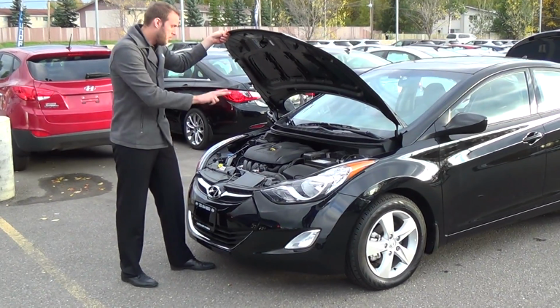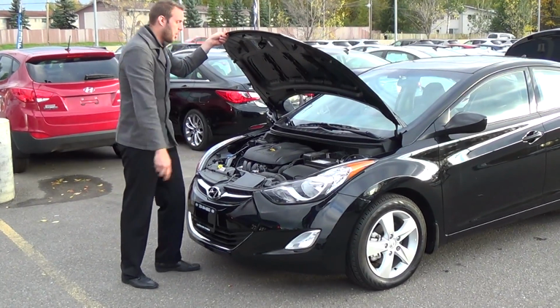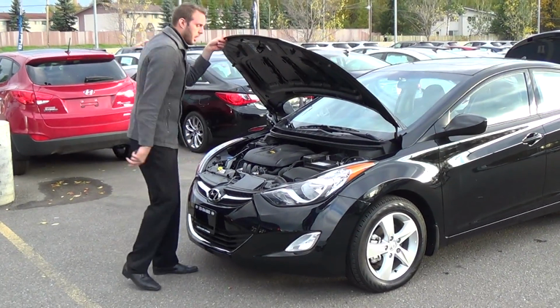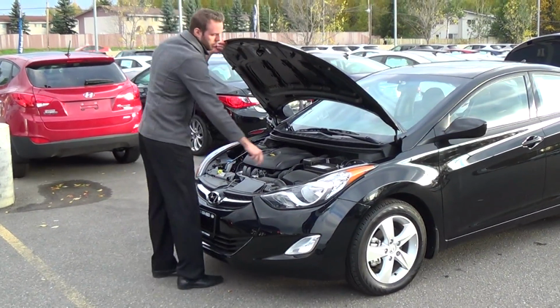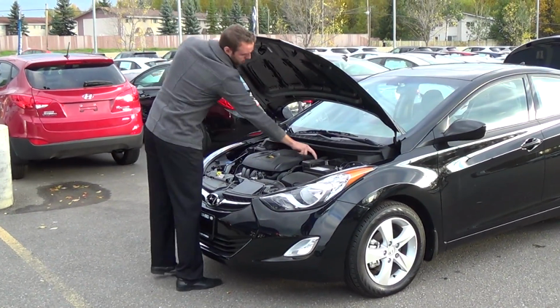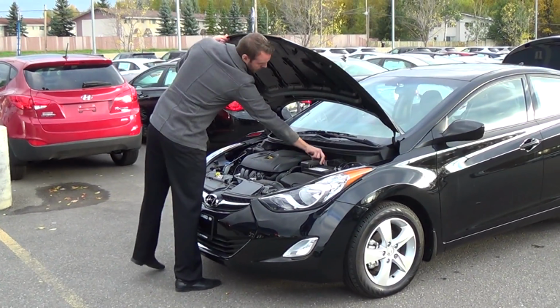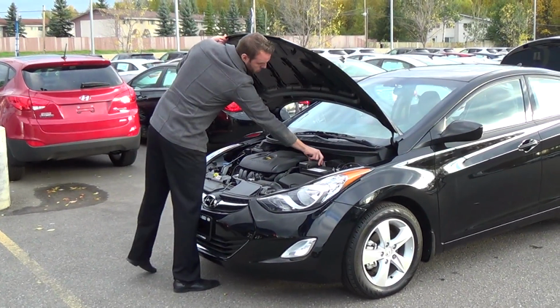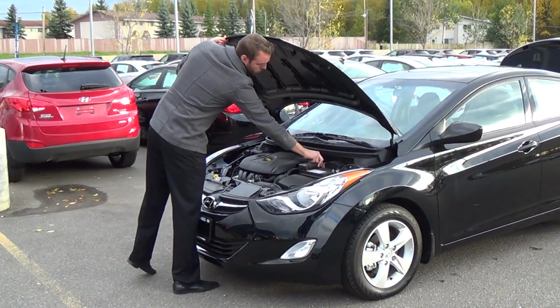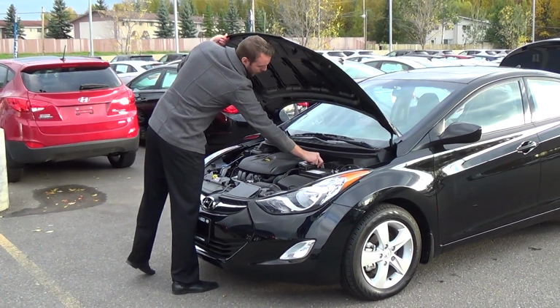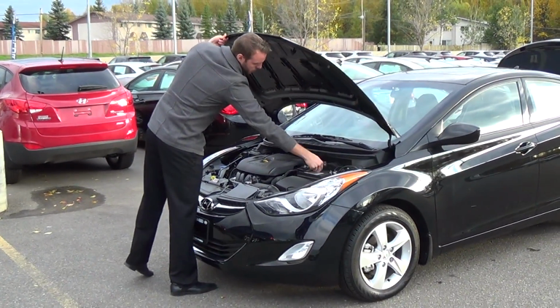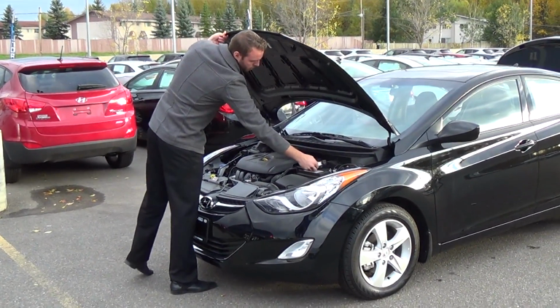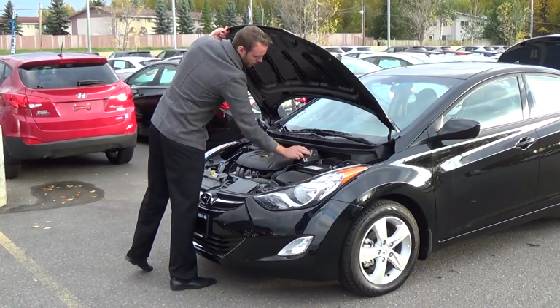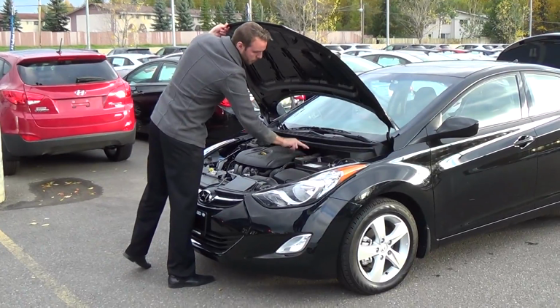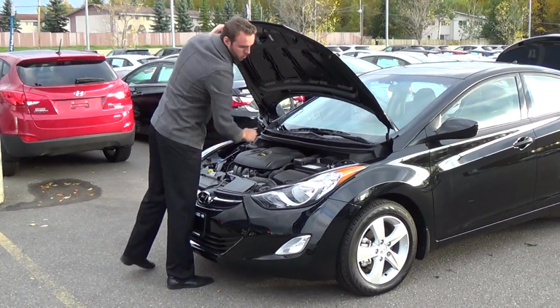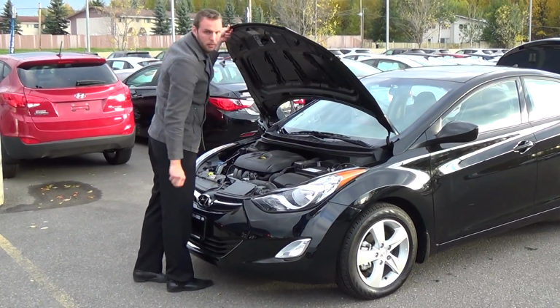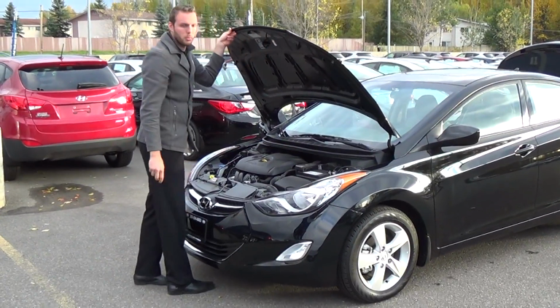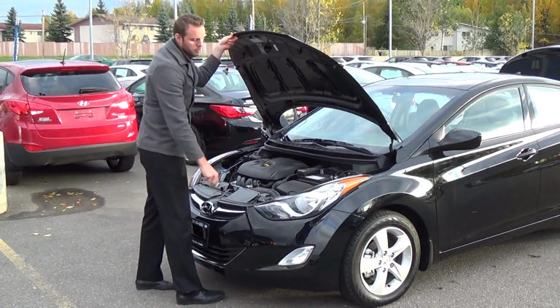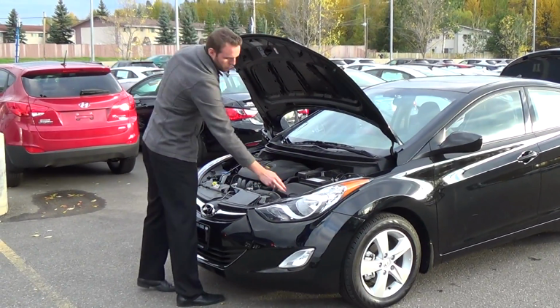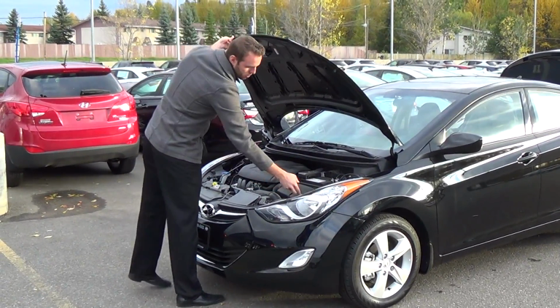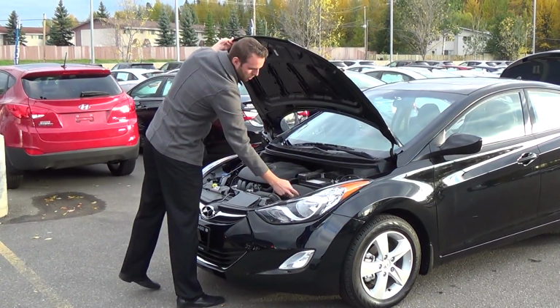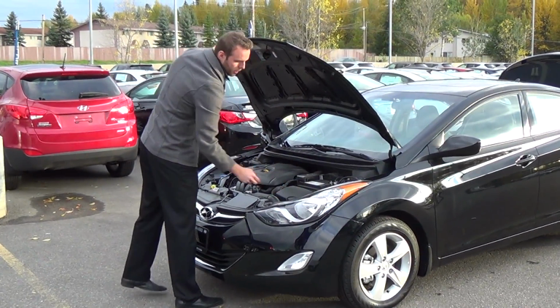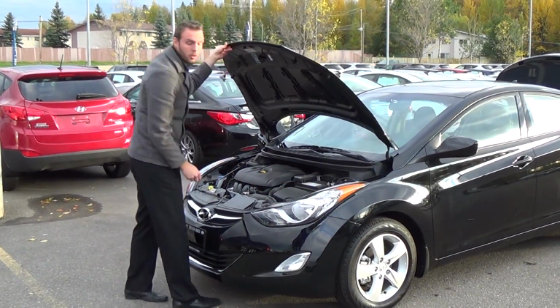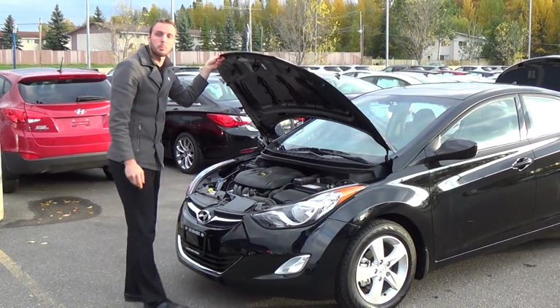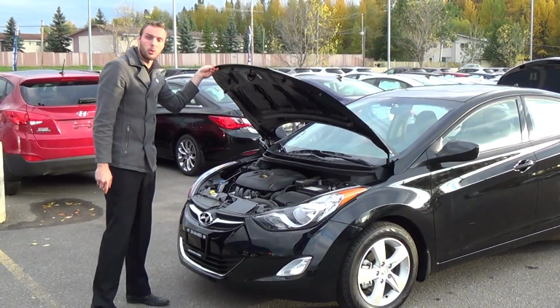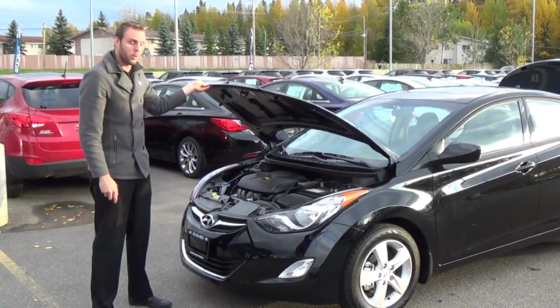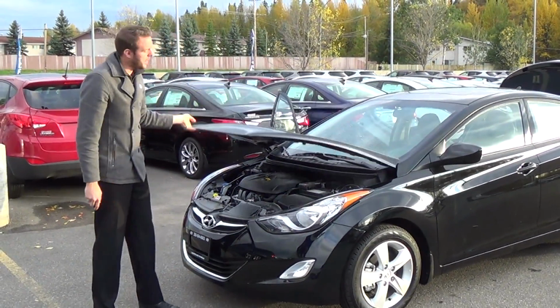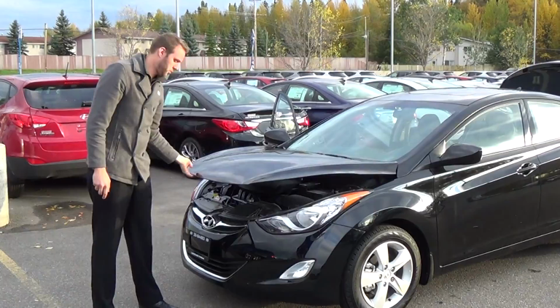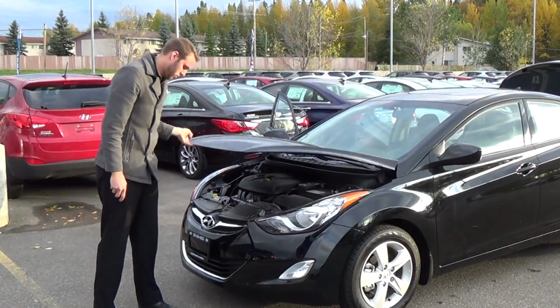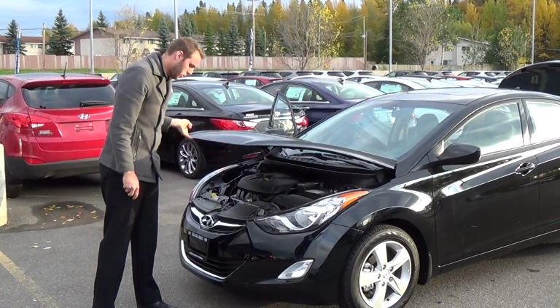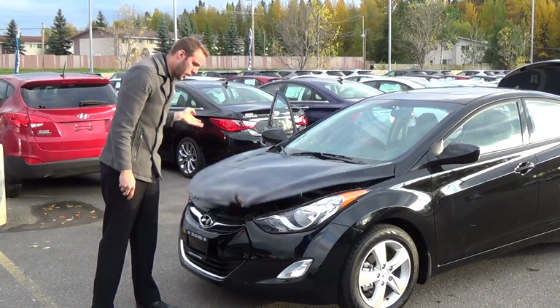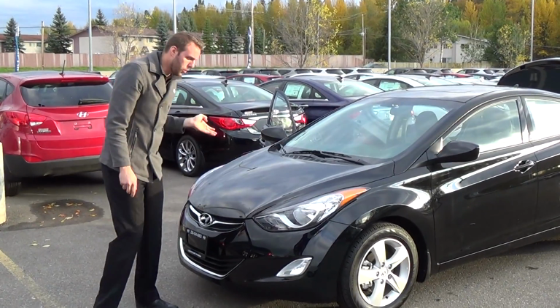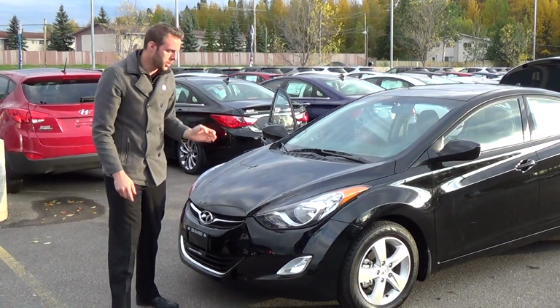Very well designed, everything is easily accessible including your battery and a clip so you can give someone a boost. Pre-installed with a block heater as per a Northern package so you are ready to go in the winter.